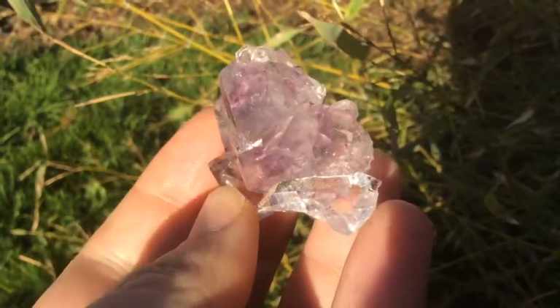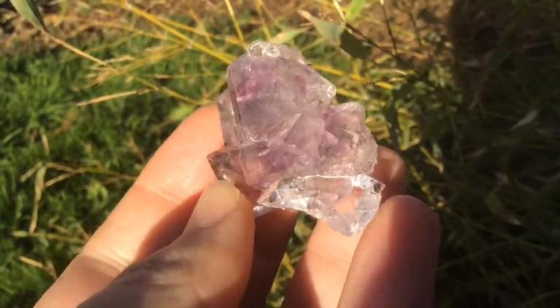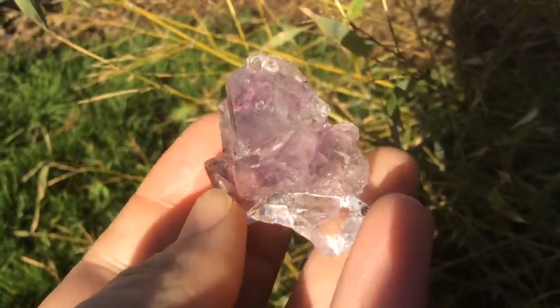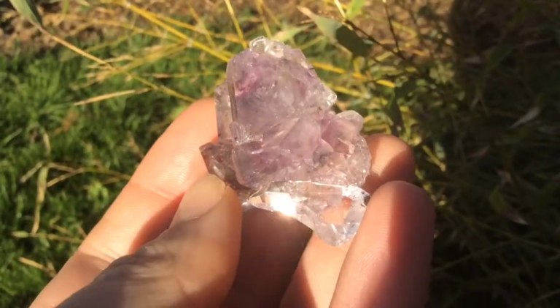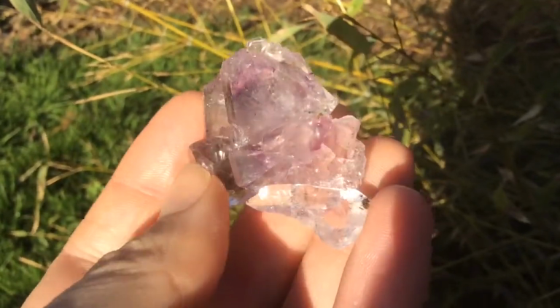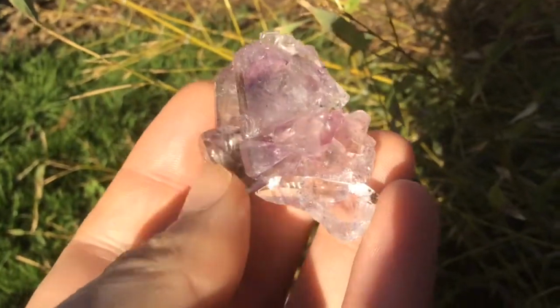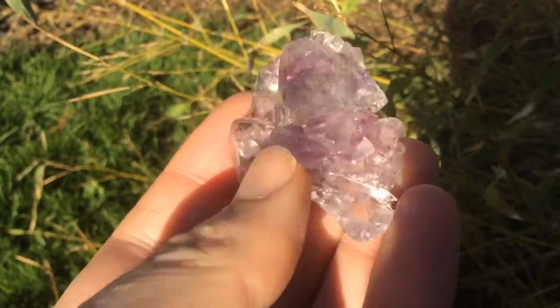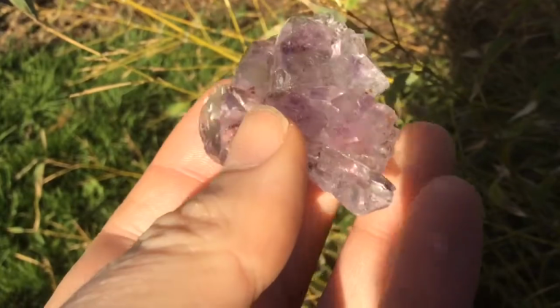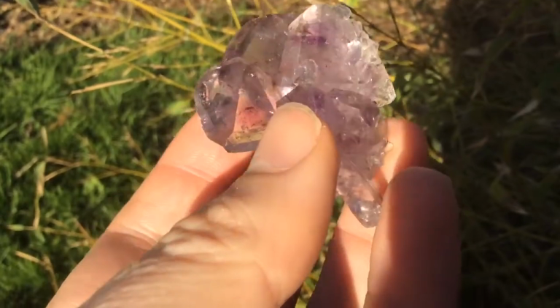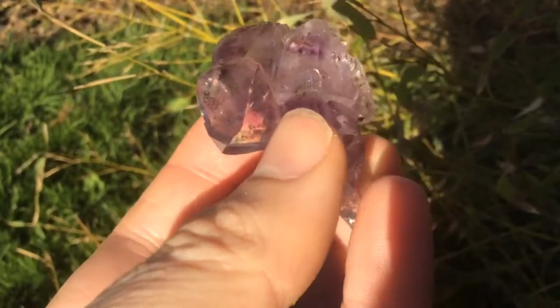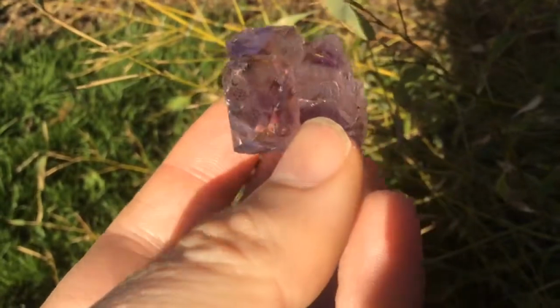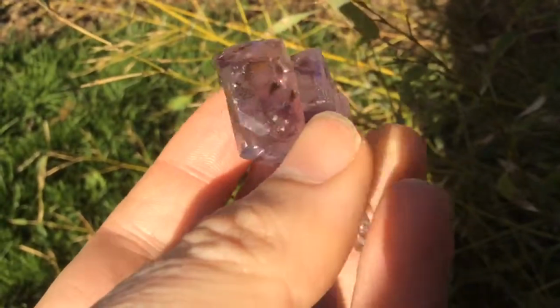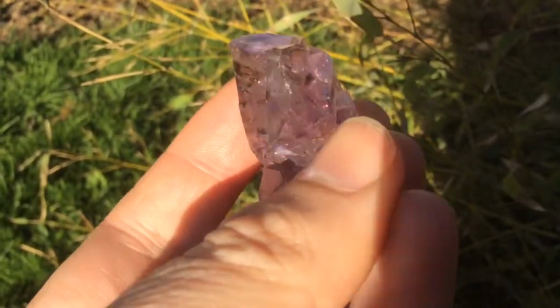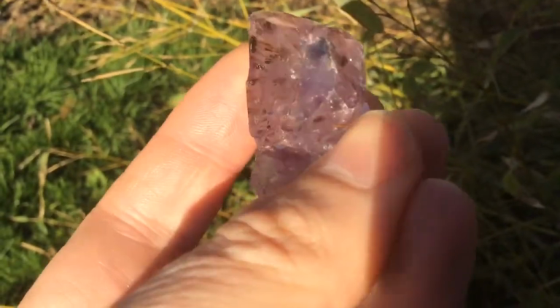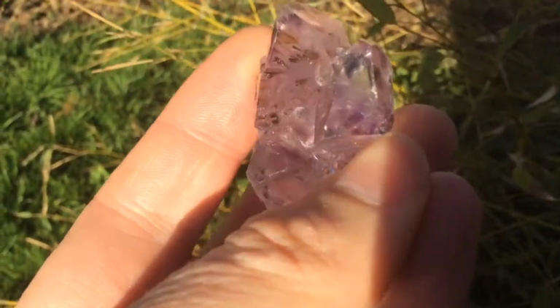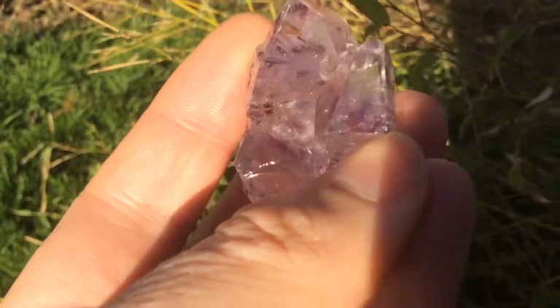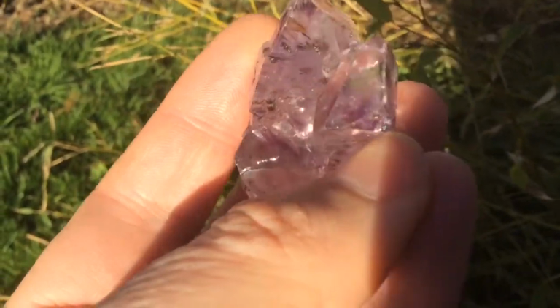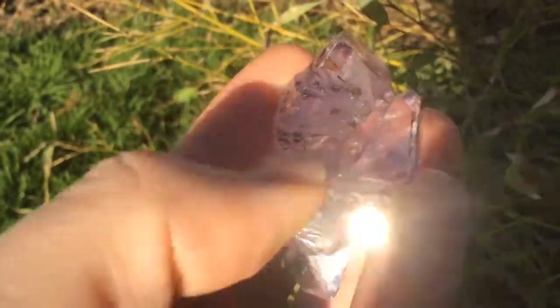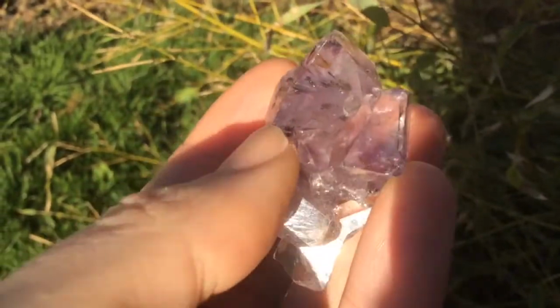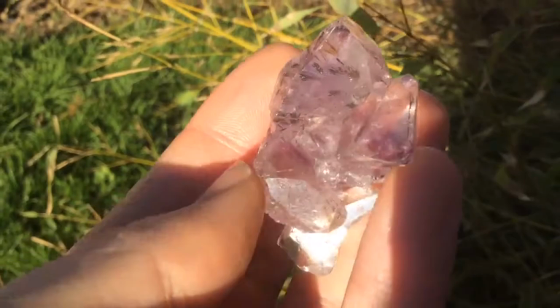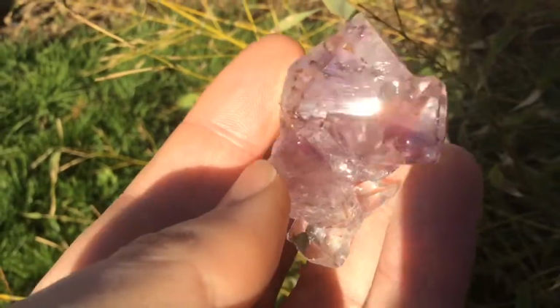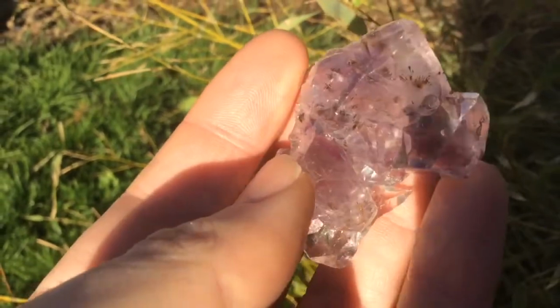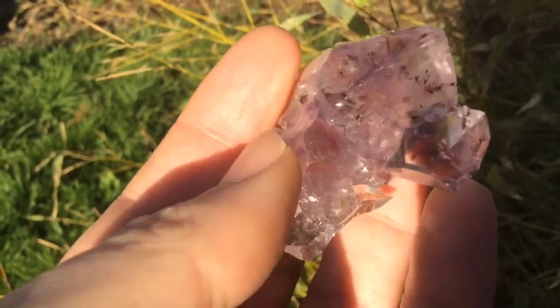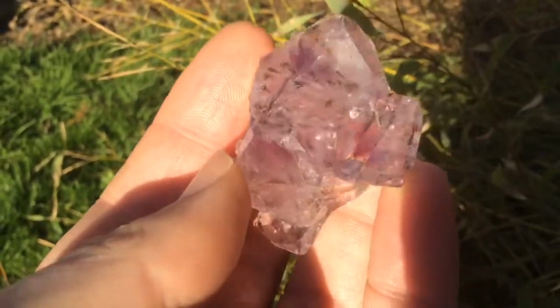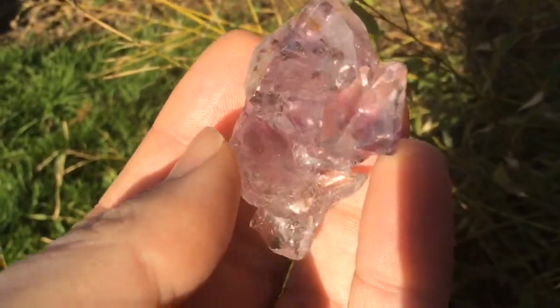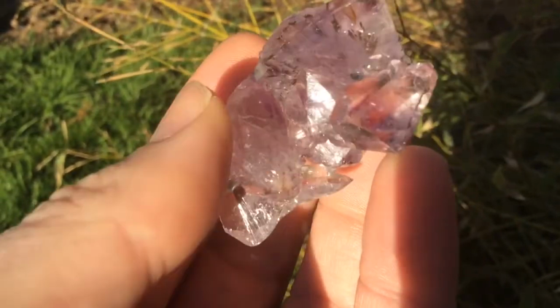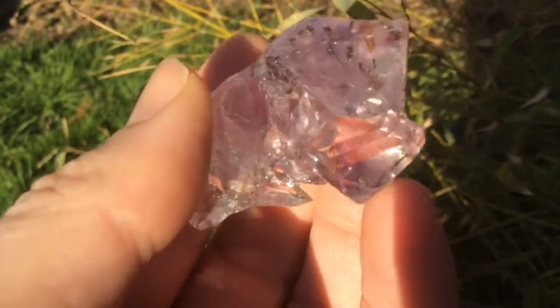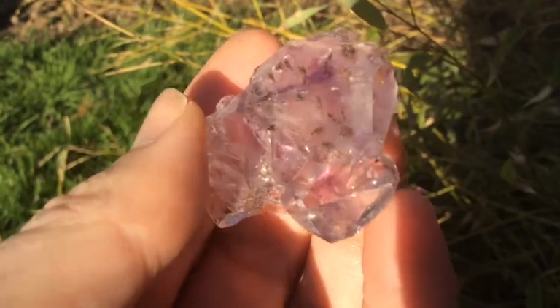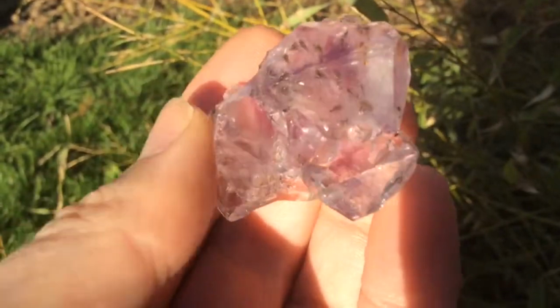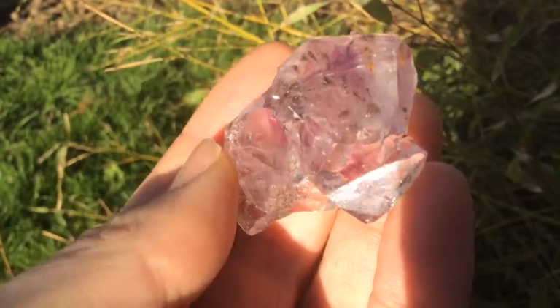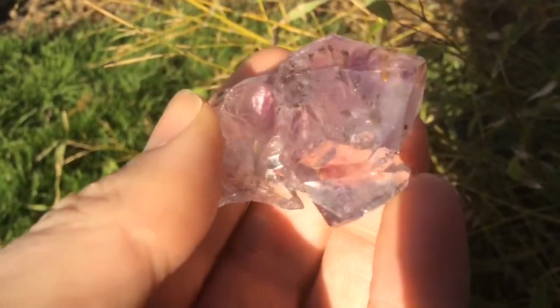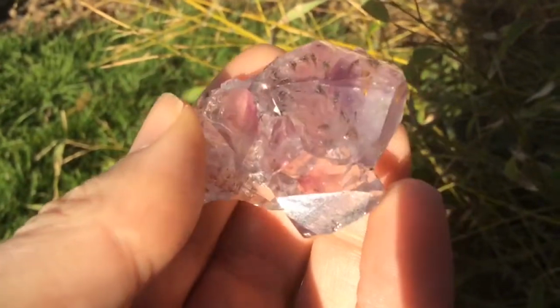This is a really stunning double terminal — the Lestial Amethyst from Rio Grande de Sol, Brazil.